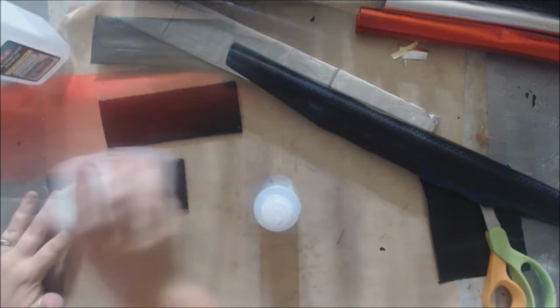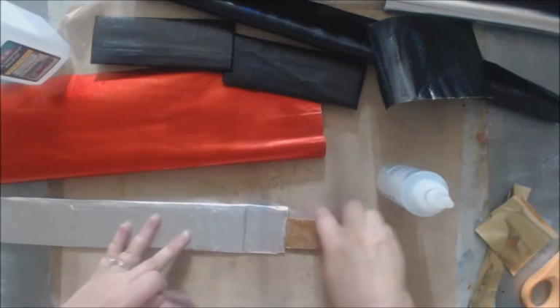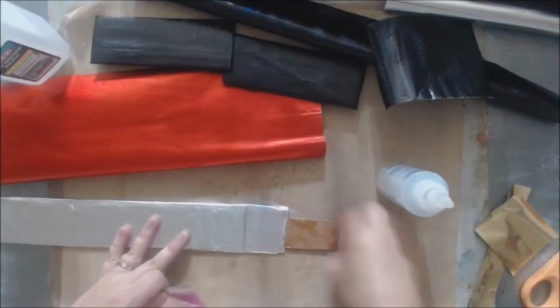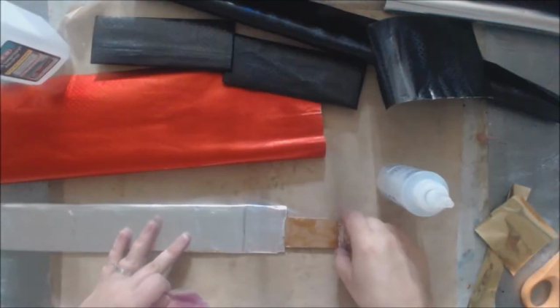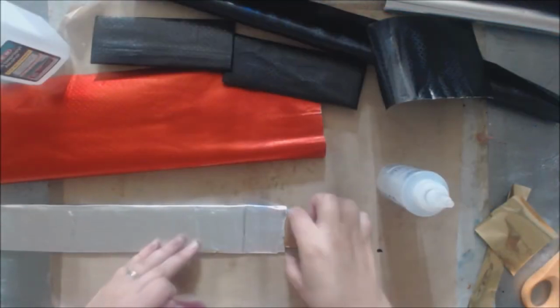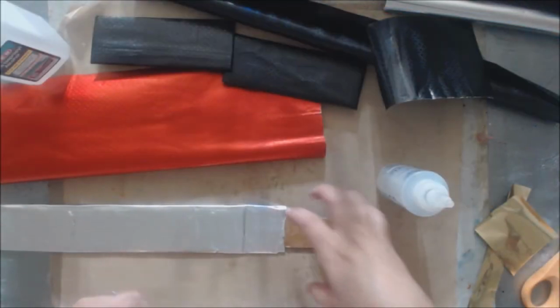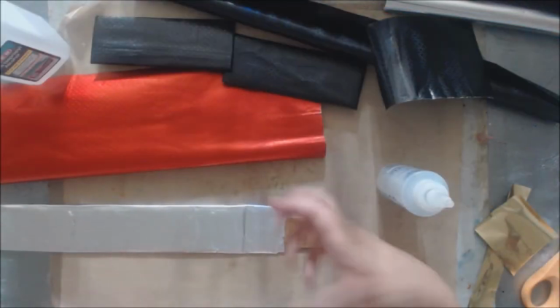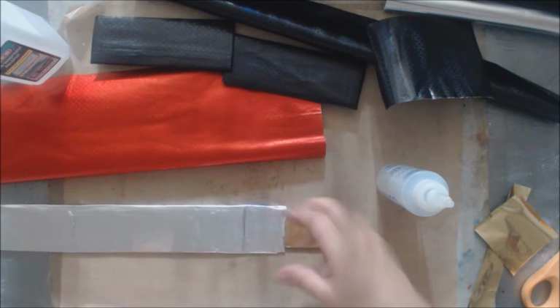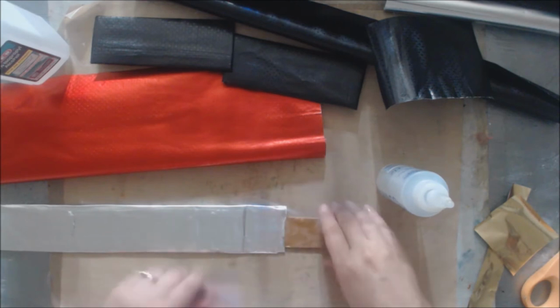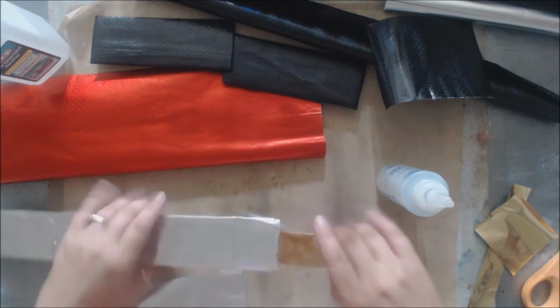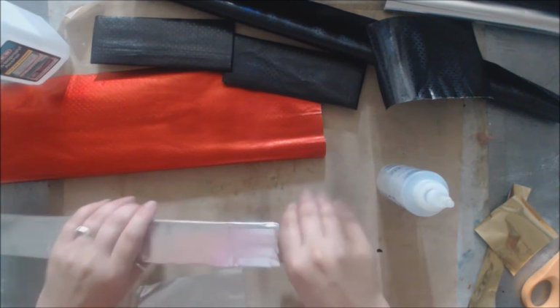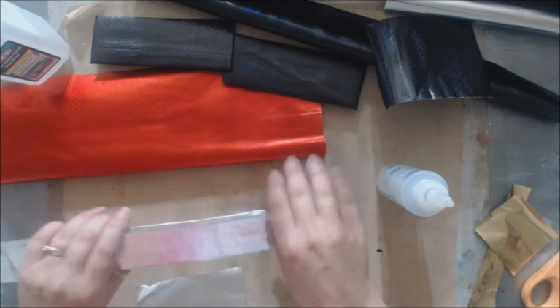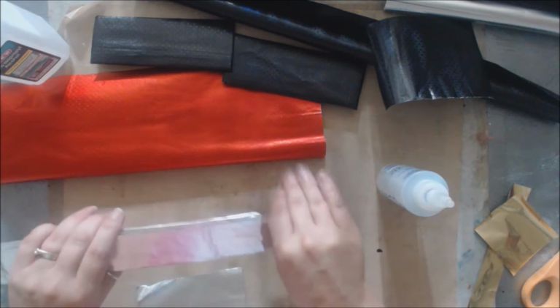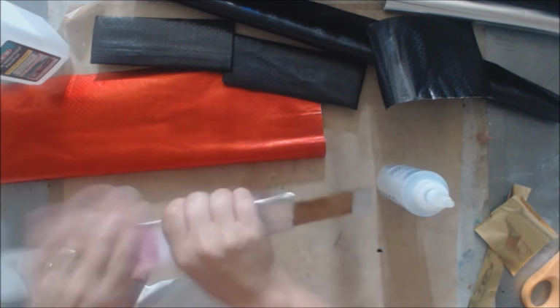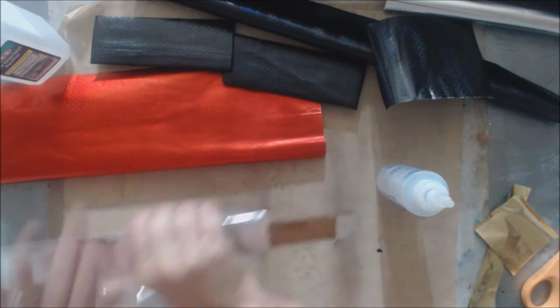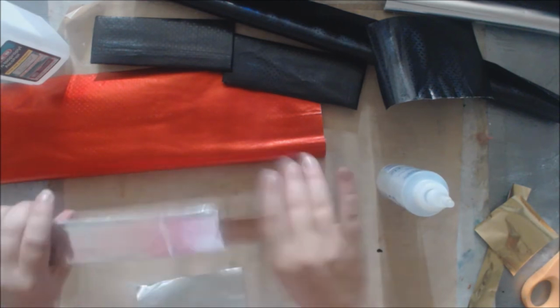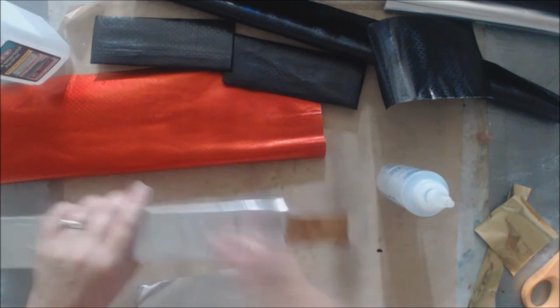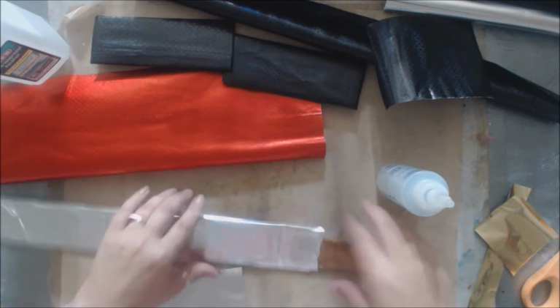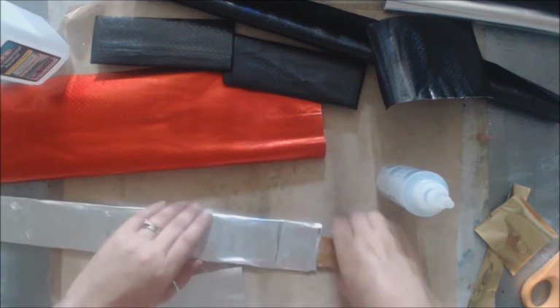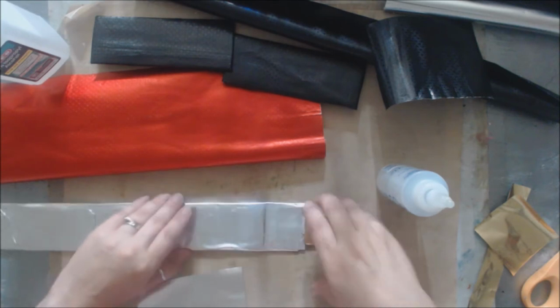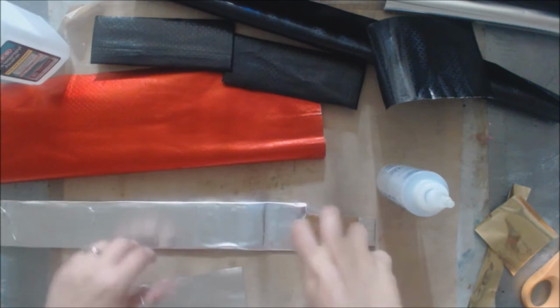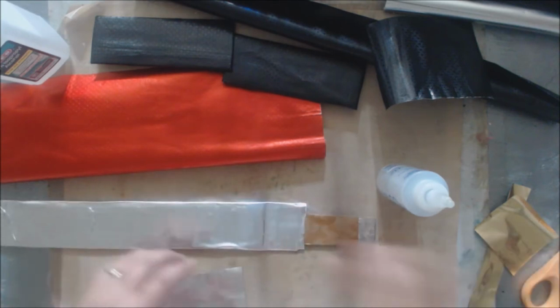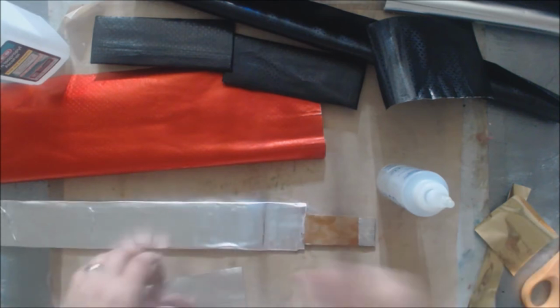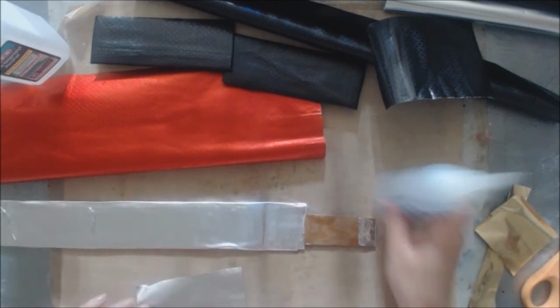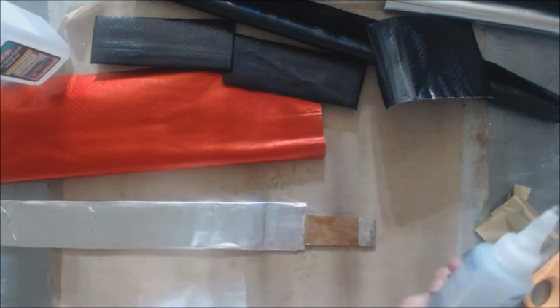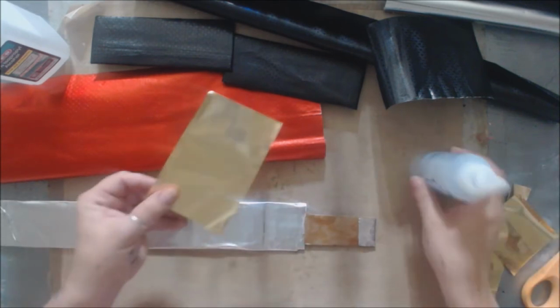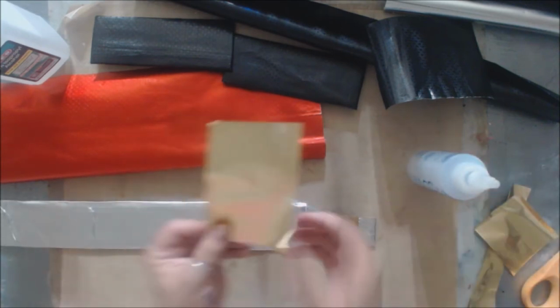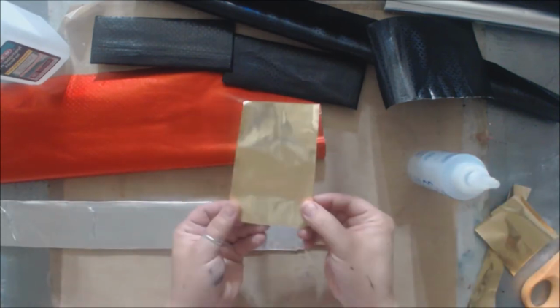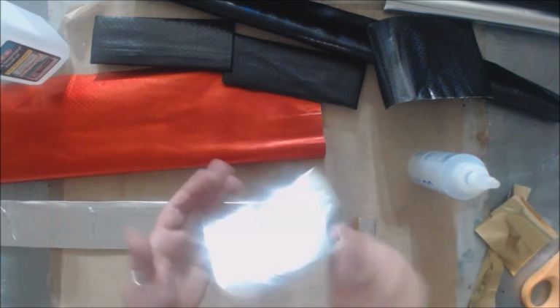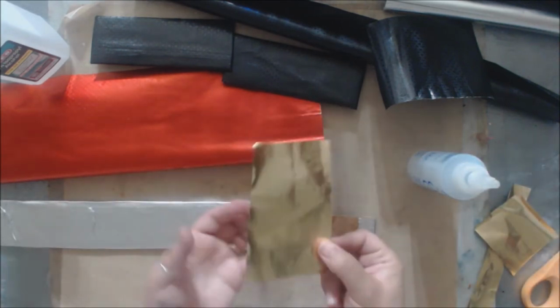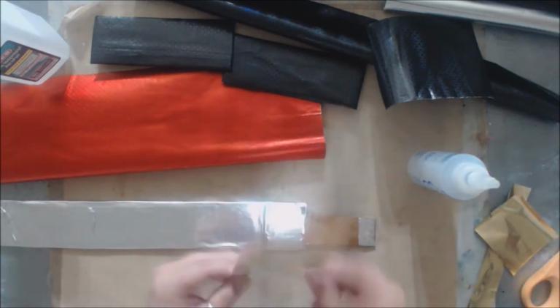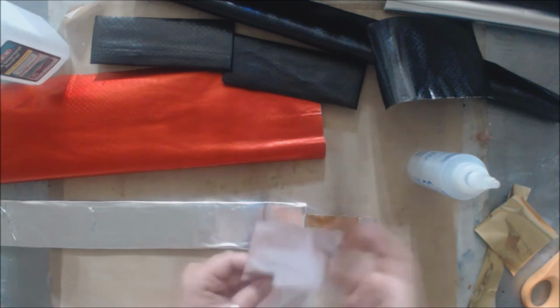I misjudged the size of where my son is going to hold the sword — it's just too huge. The hilt or hand piece needs to be smaller.